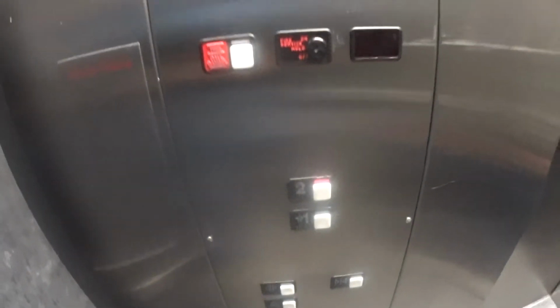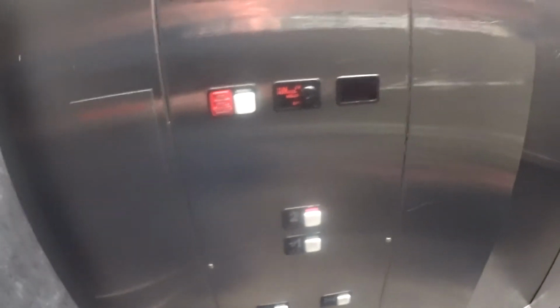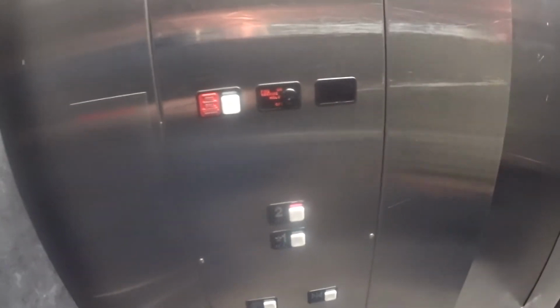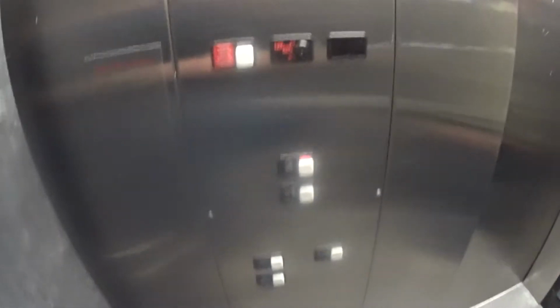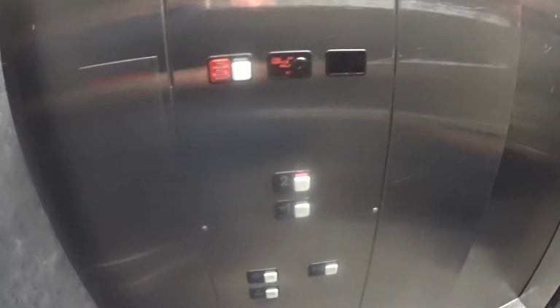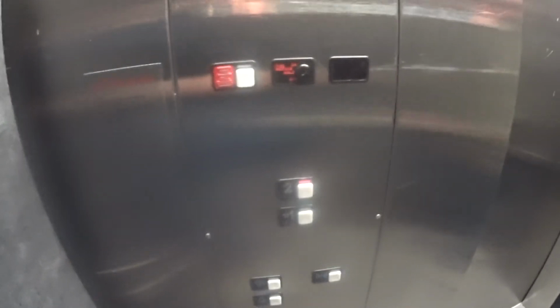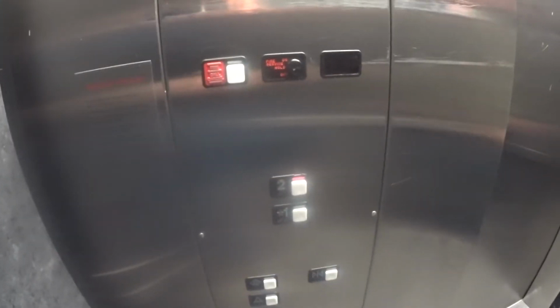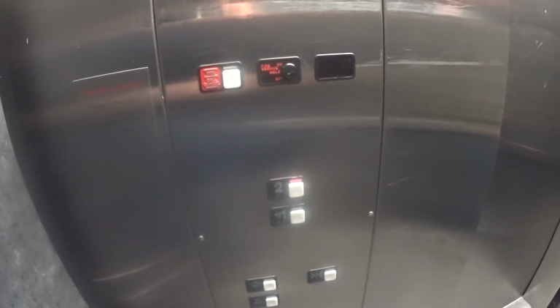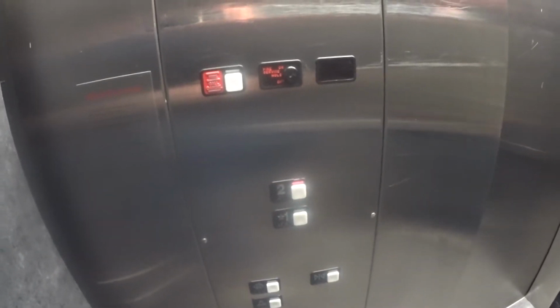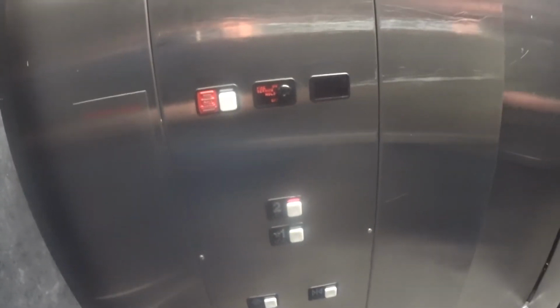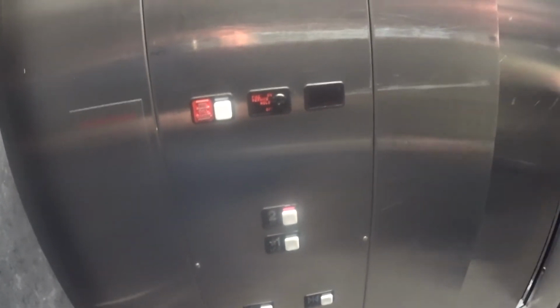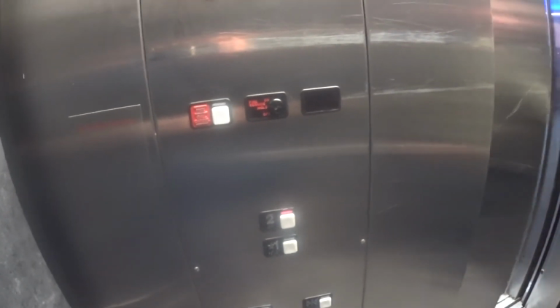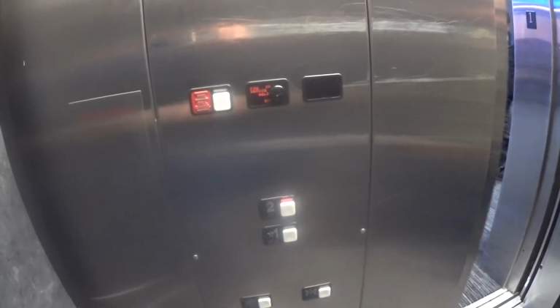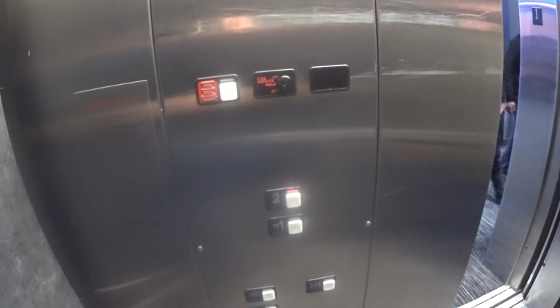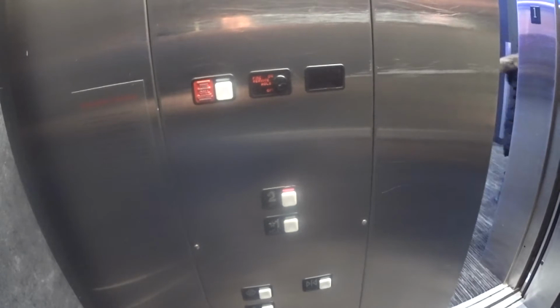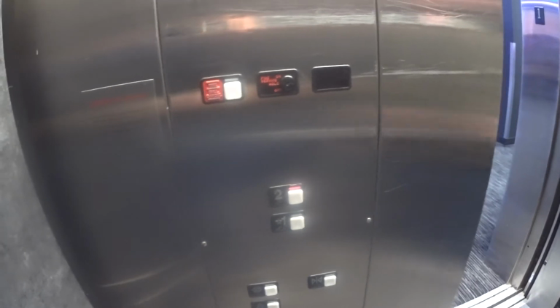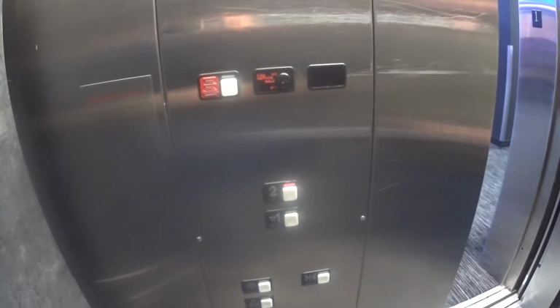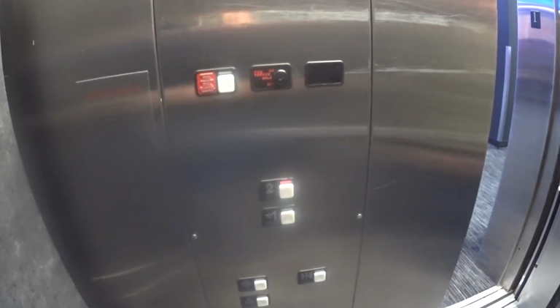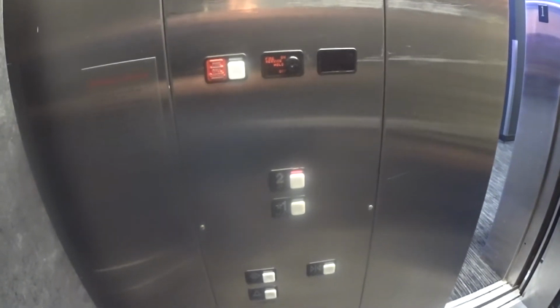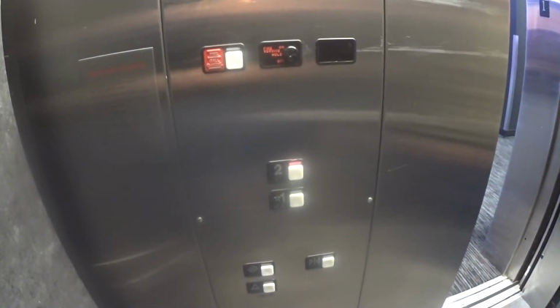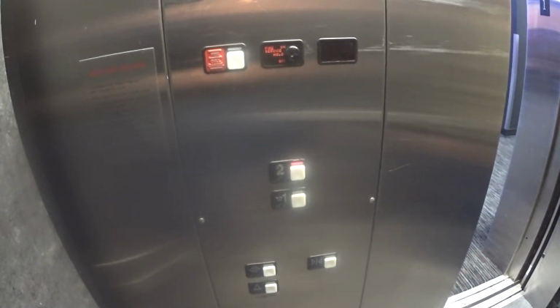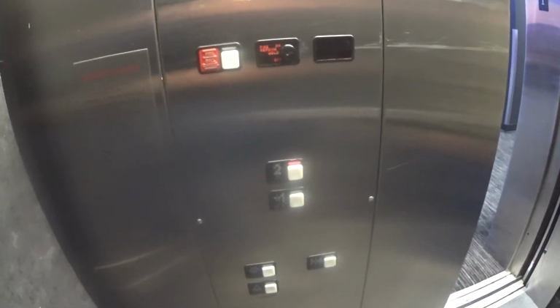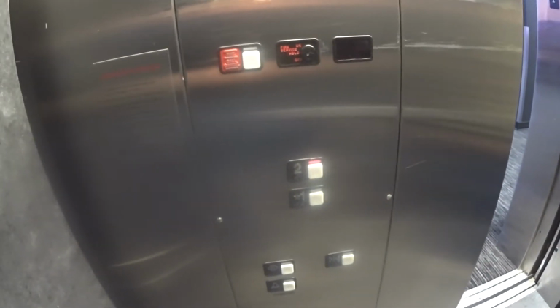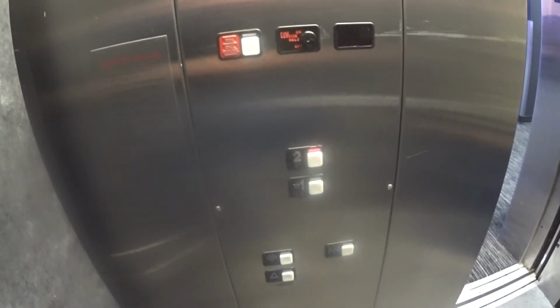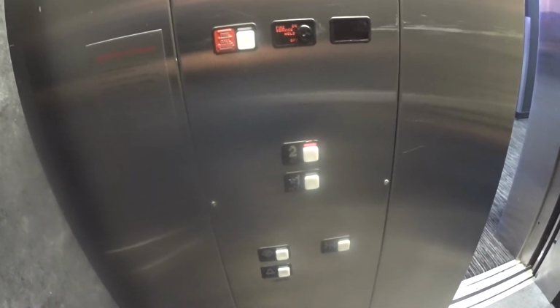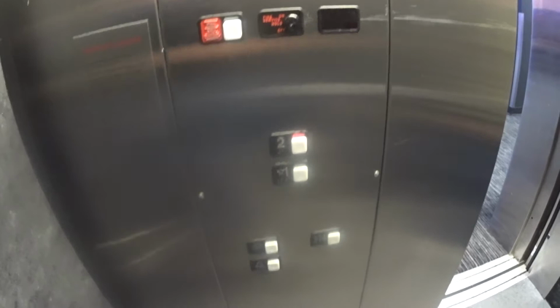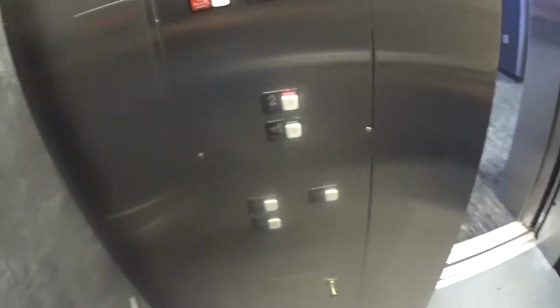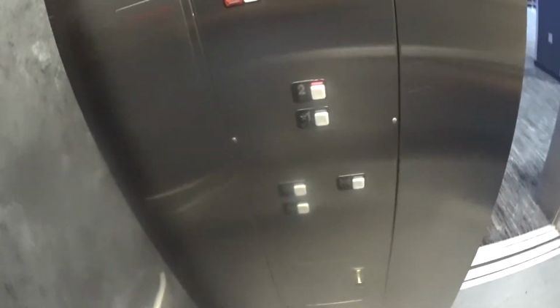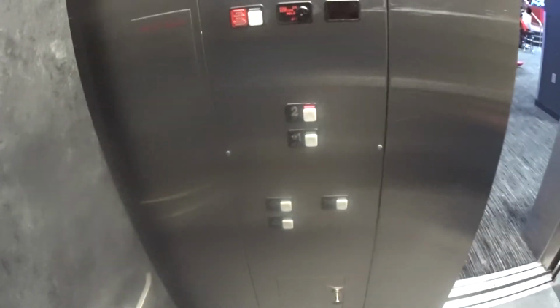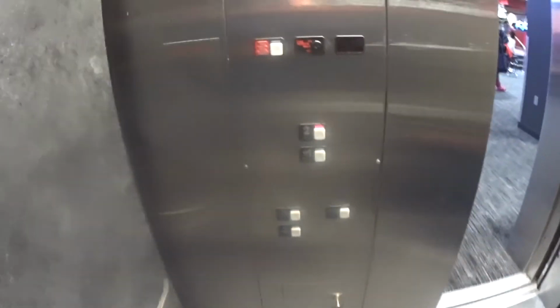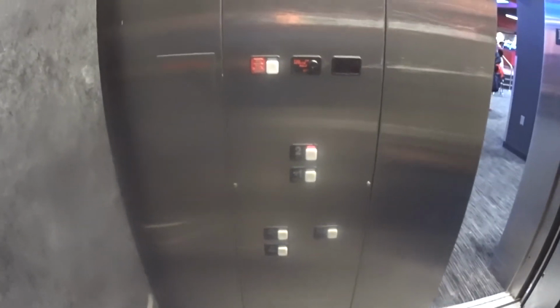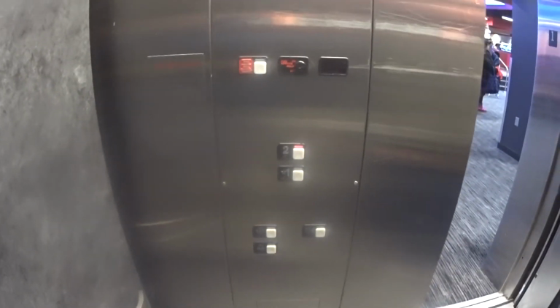I remember riding this thing when I was a little kid, and then a bunch of stores took this over that didn't need the elevator. There's bowling down here too, yeah. I think you're gonna like this.